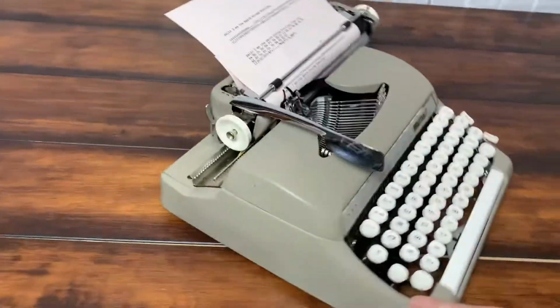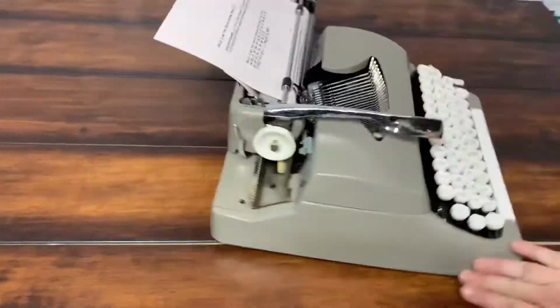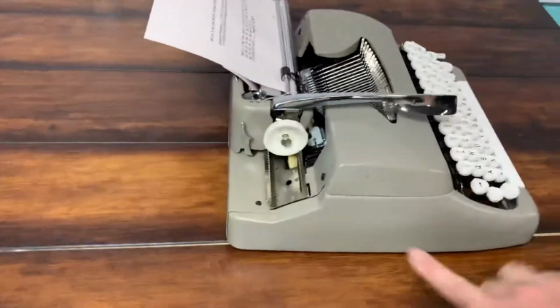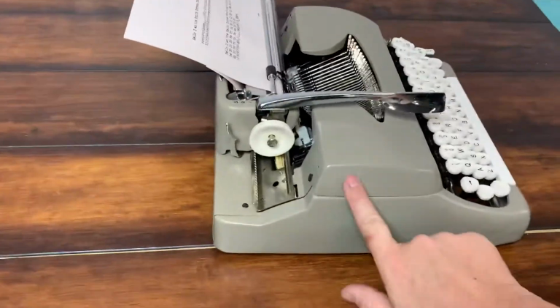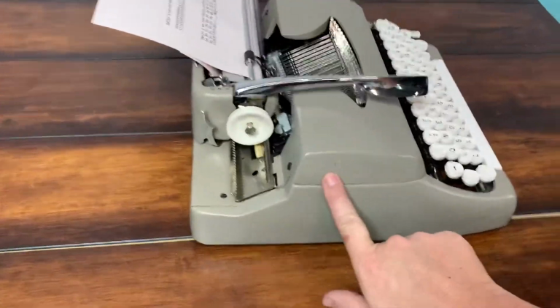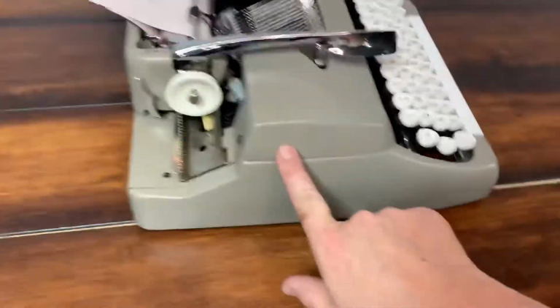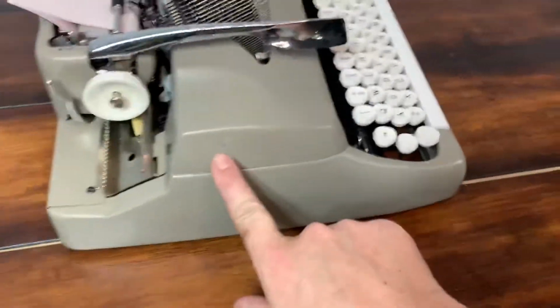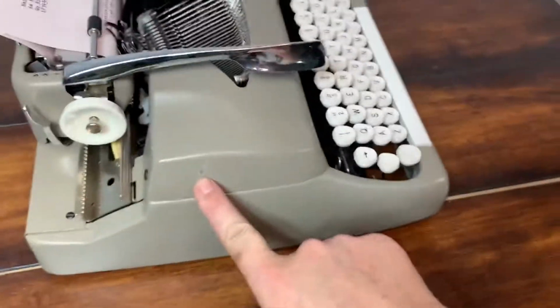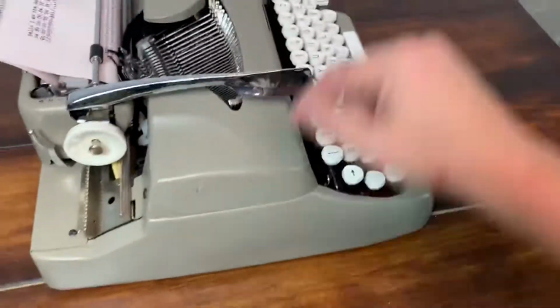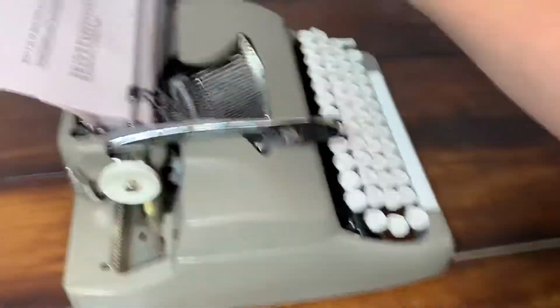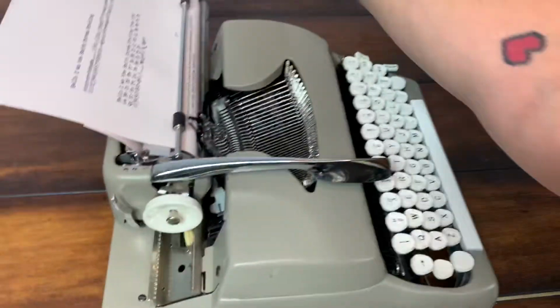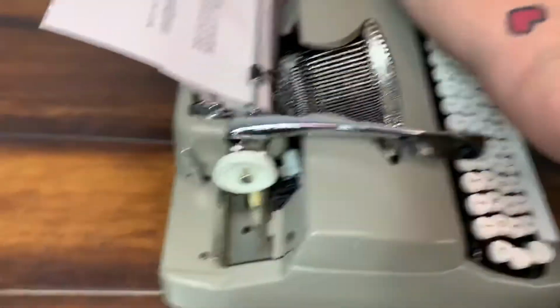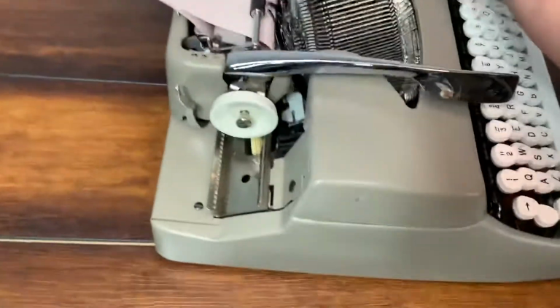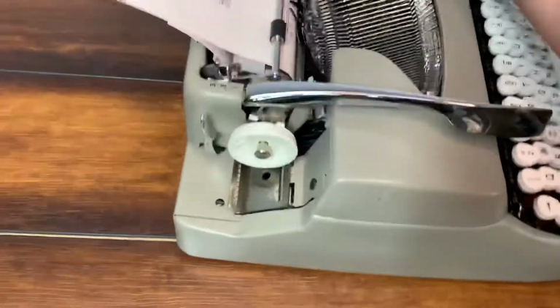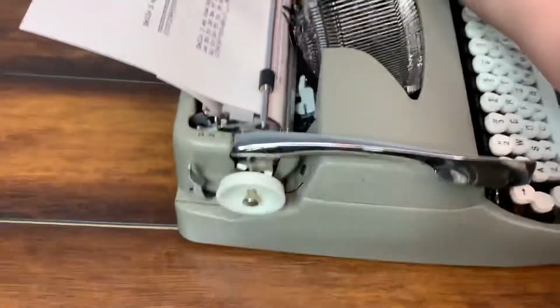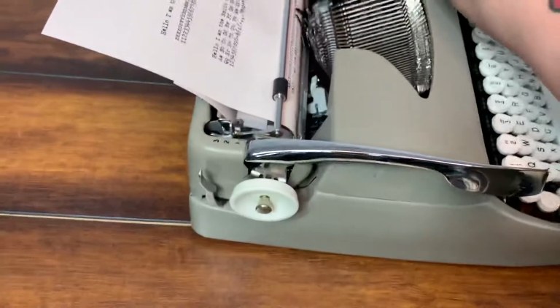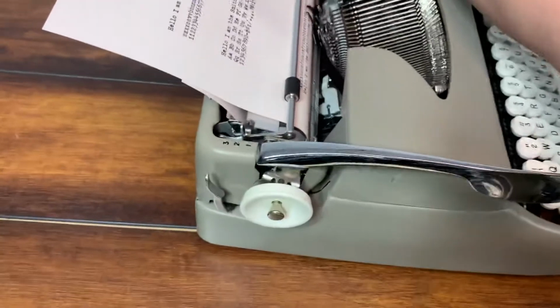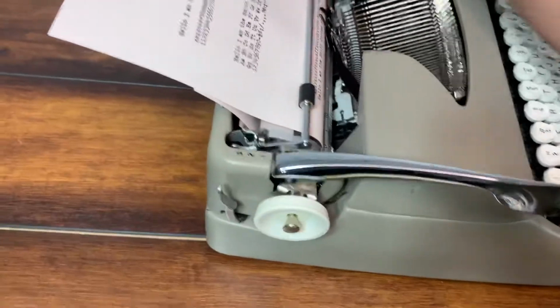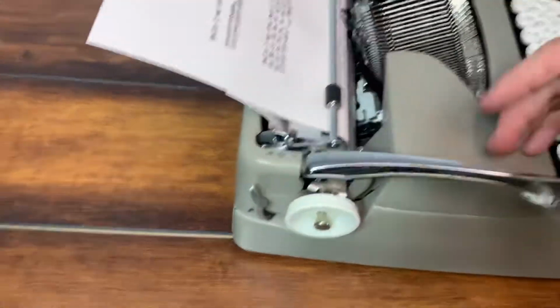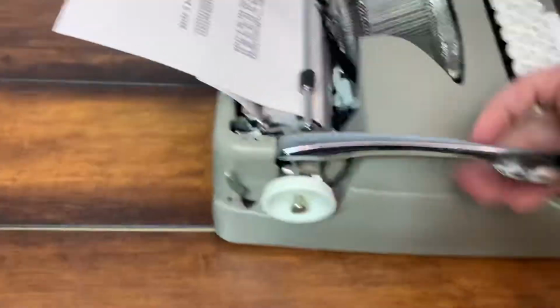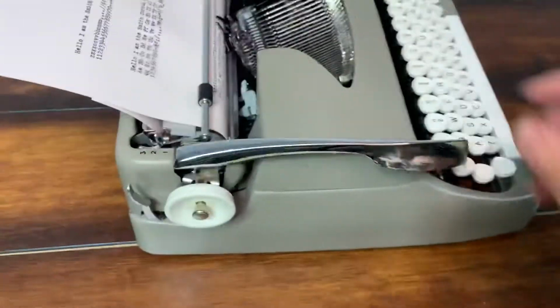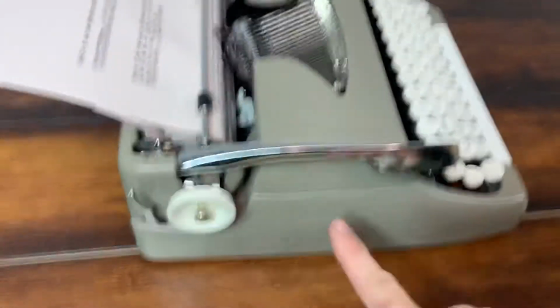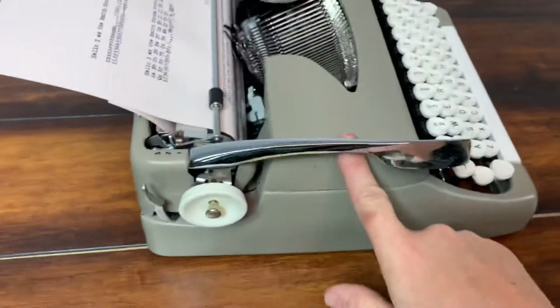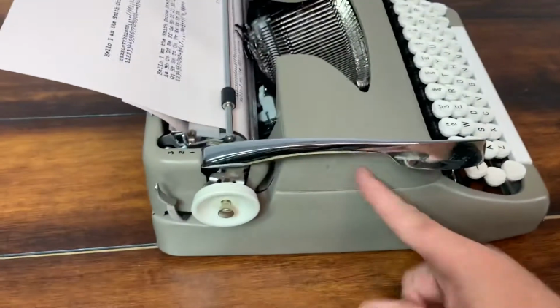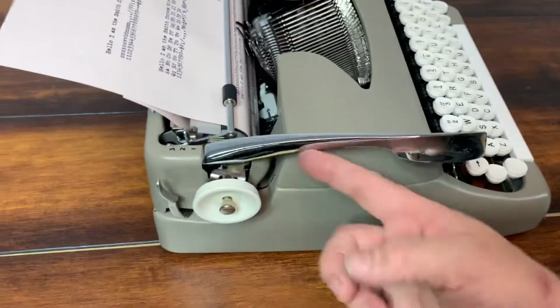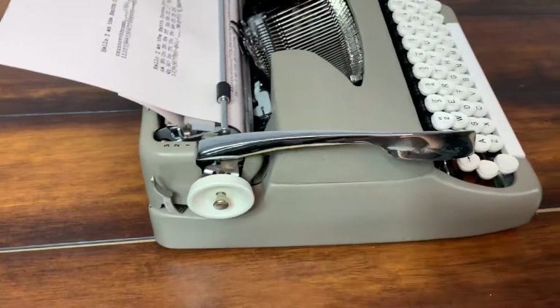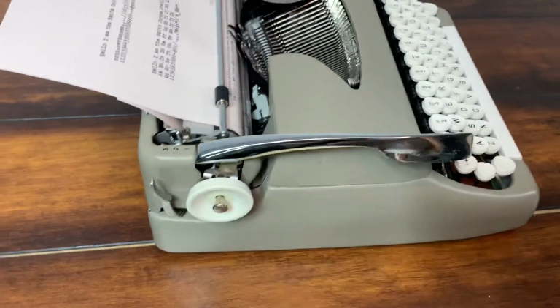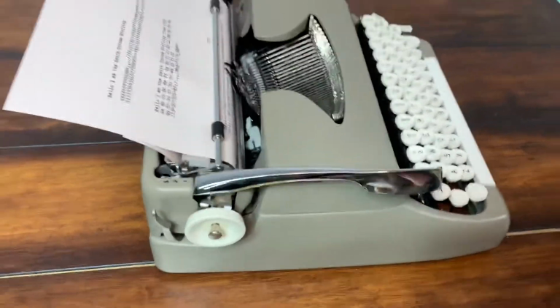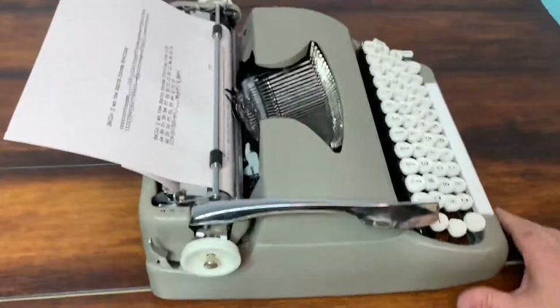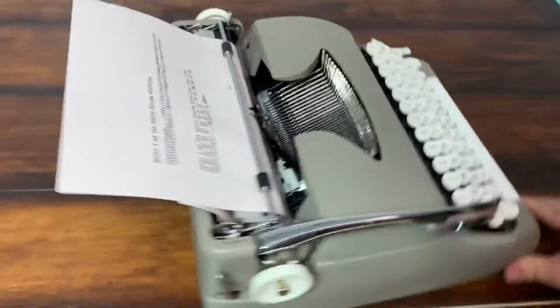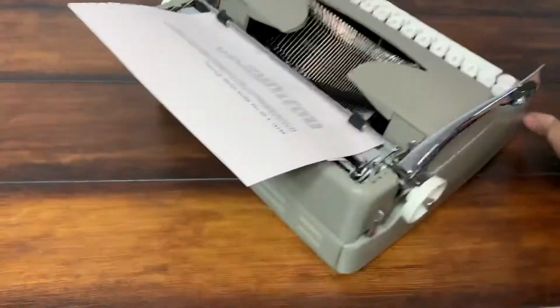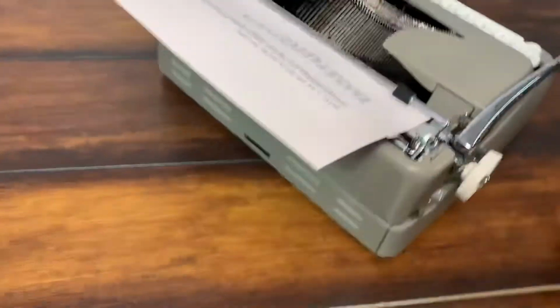The only wear I see is right here, which is pretty common because the carriage bar — you know, they open the lid when it's too close to the bar and it rubs, and that's how that happens usually.